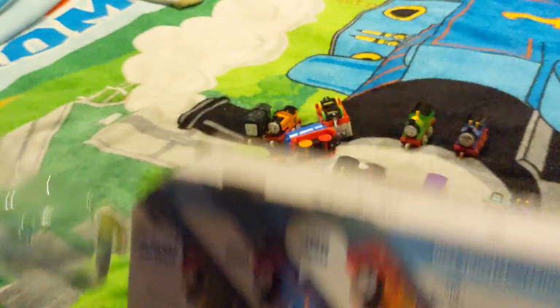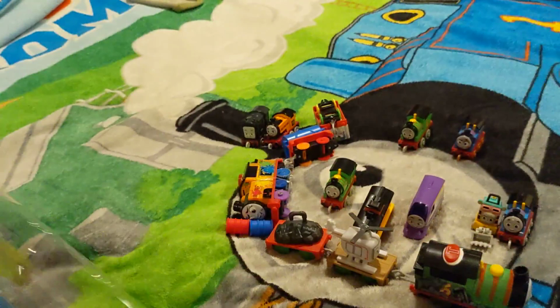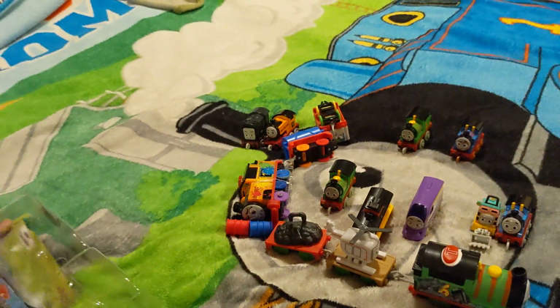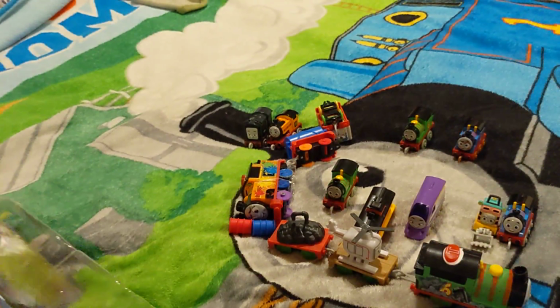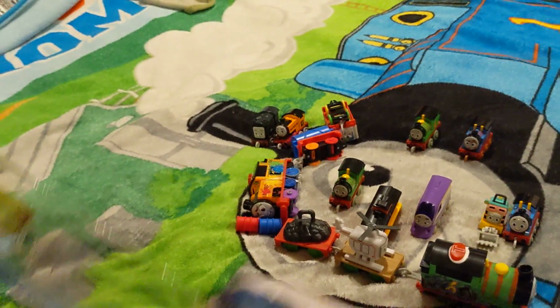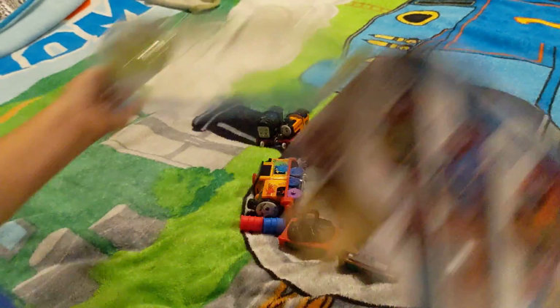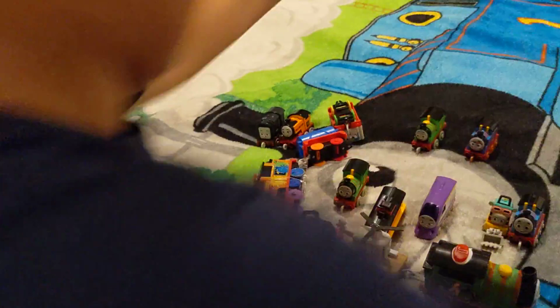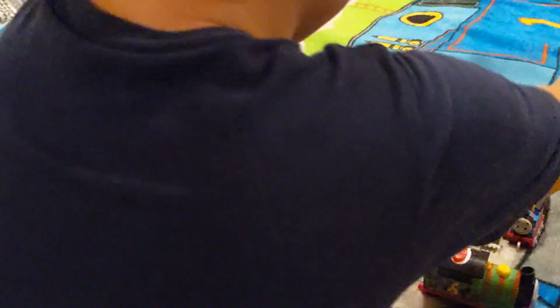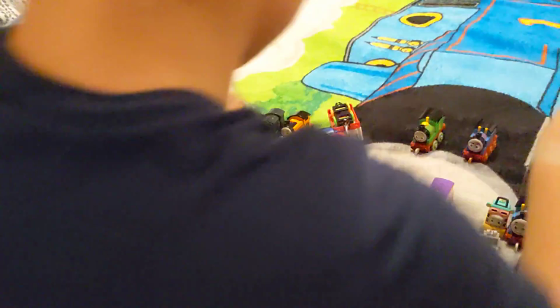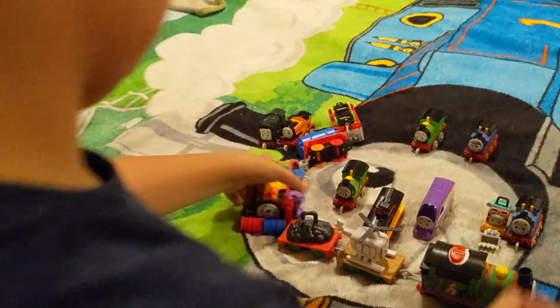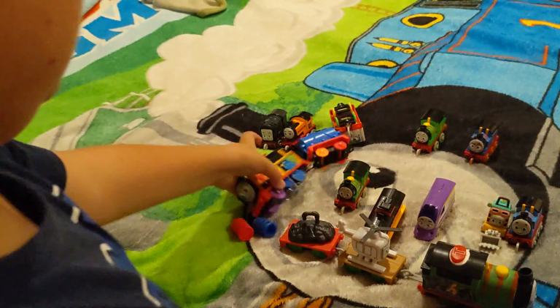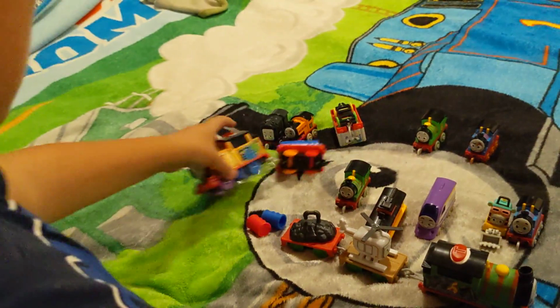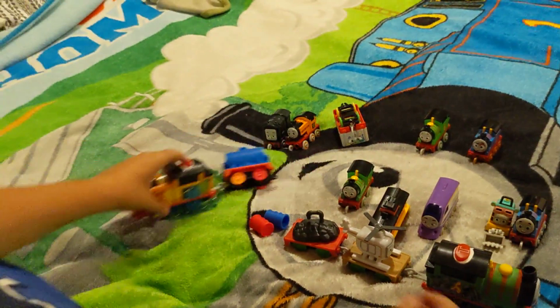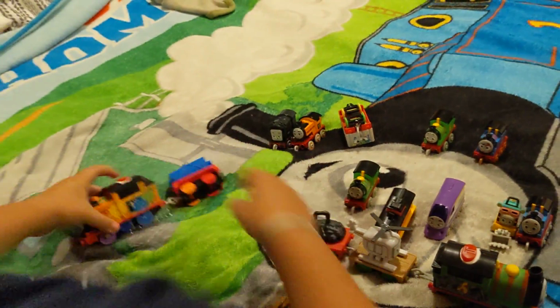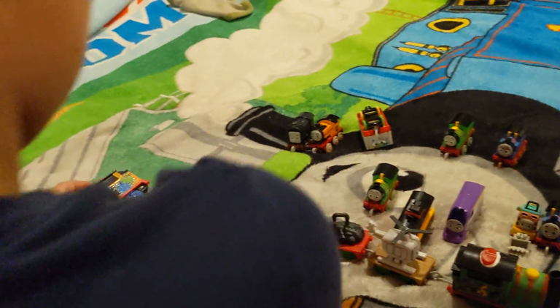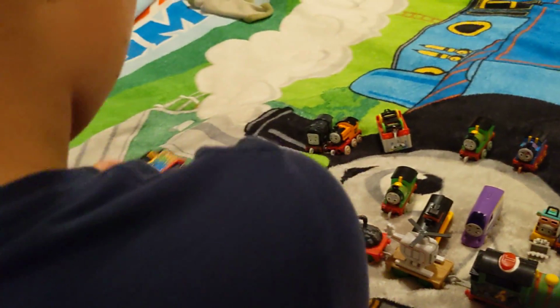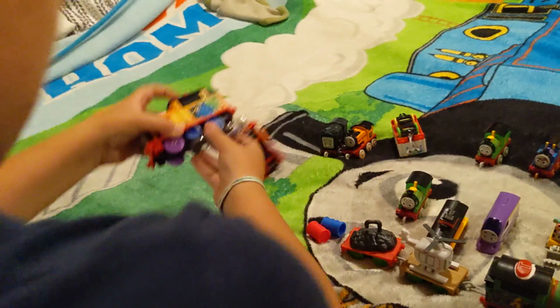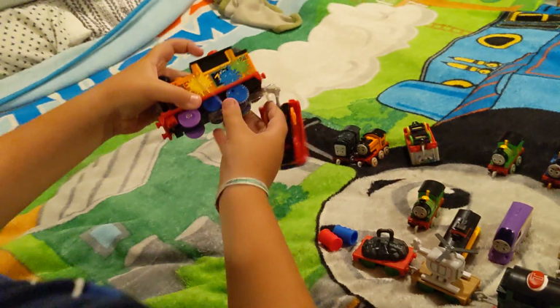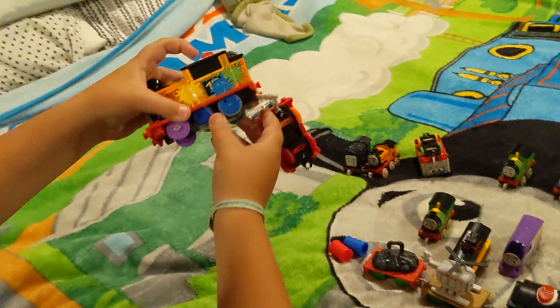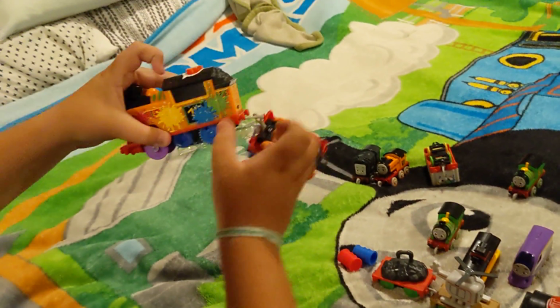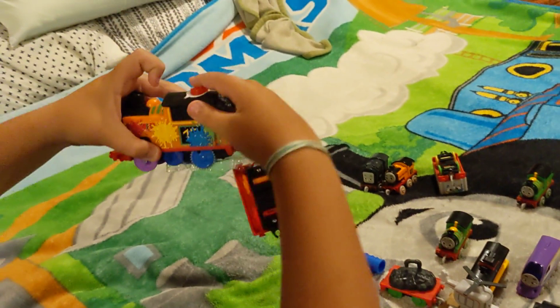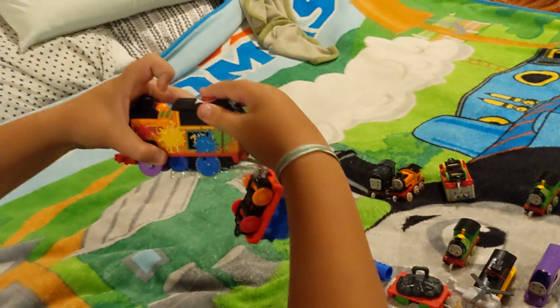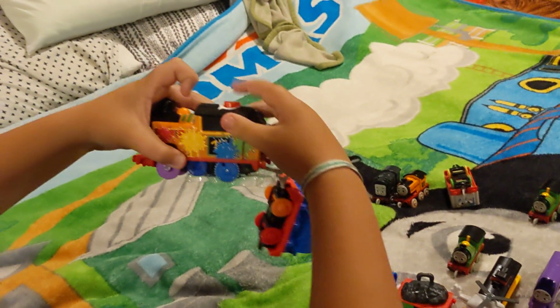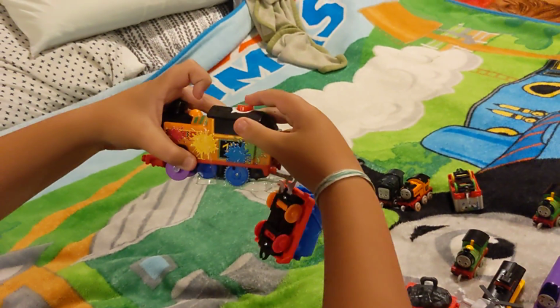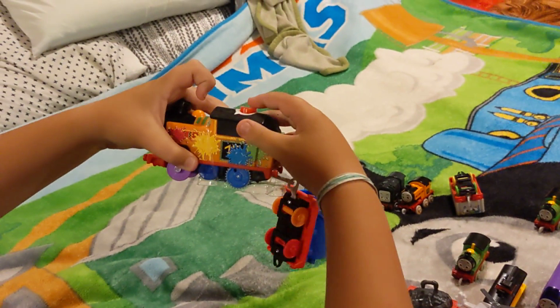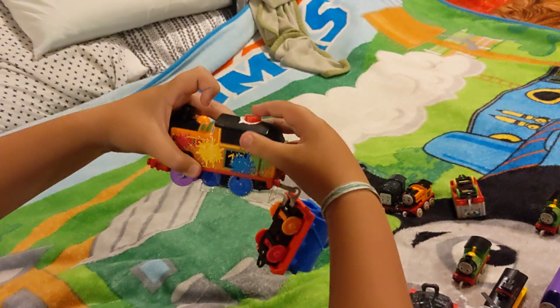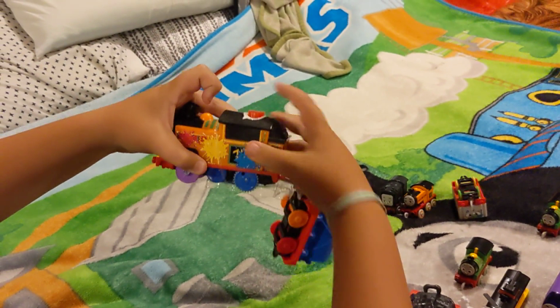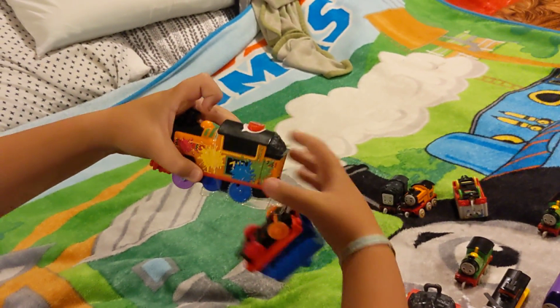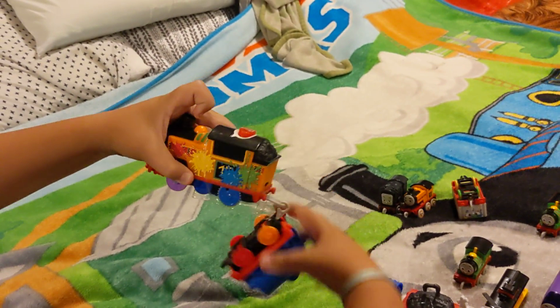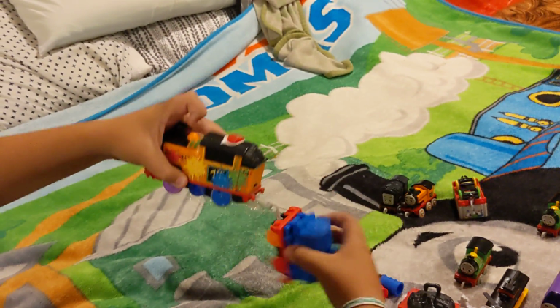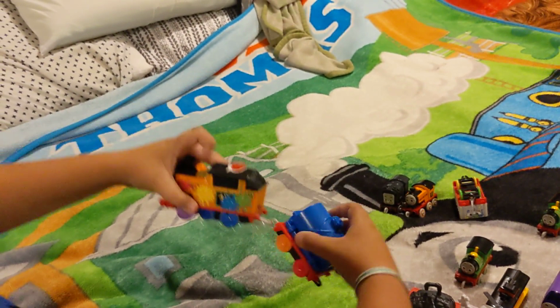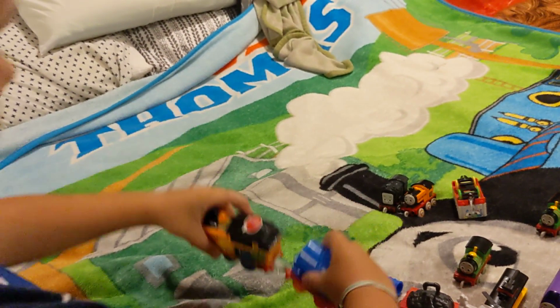Well, that was fast. Anyway, here's Nia on her little stem. I can see why it doesn't move now.